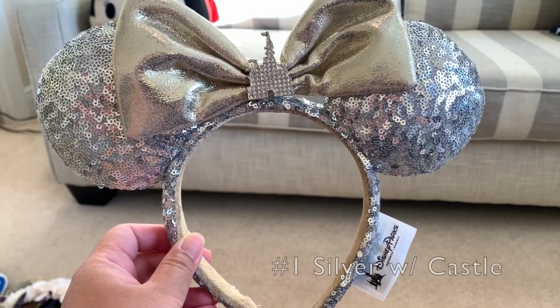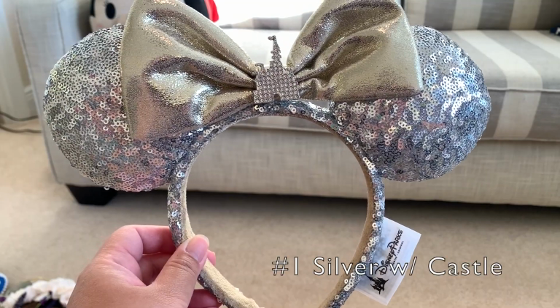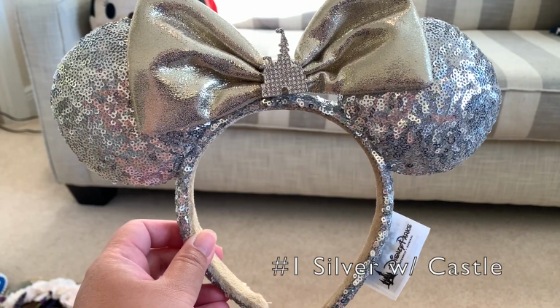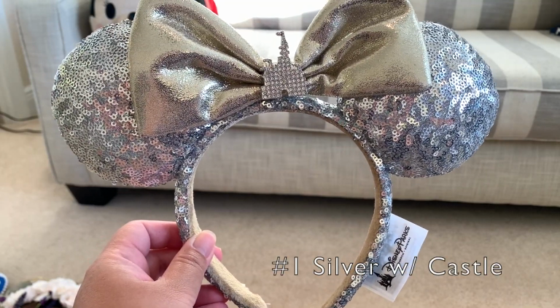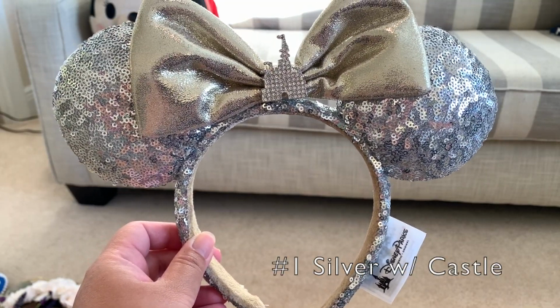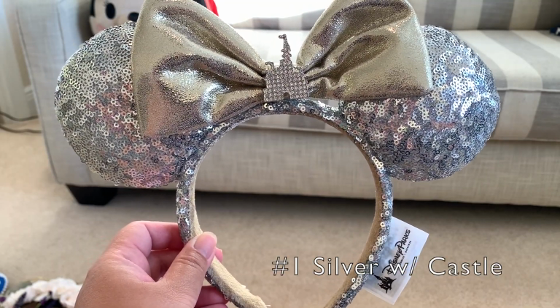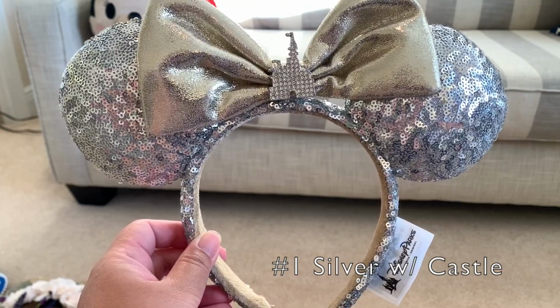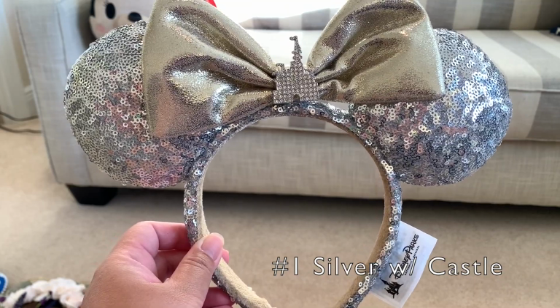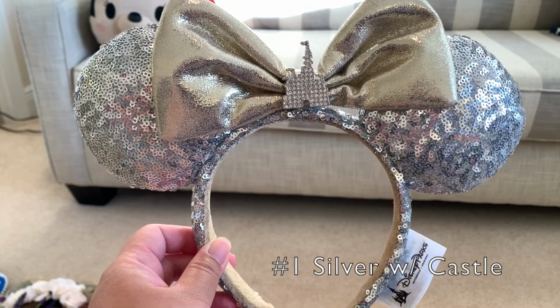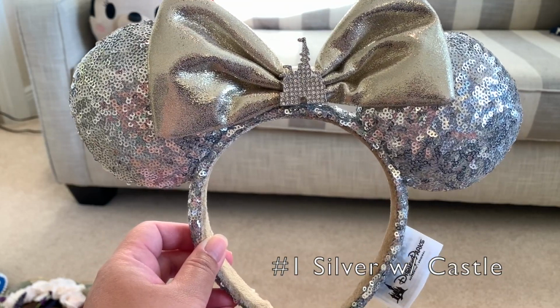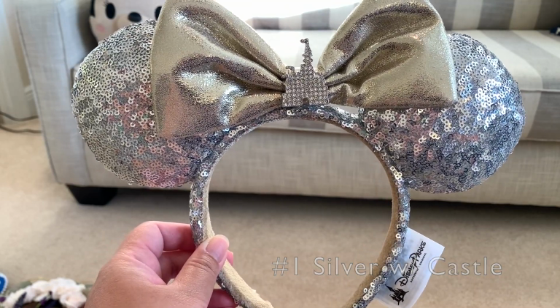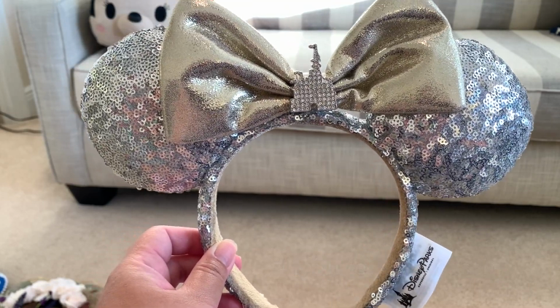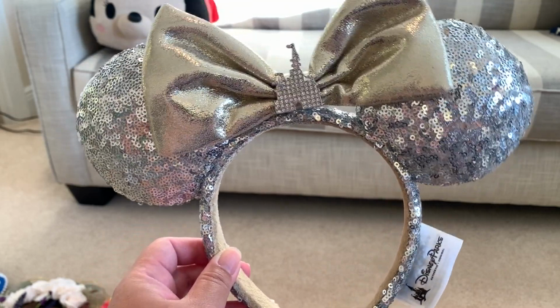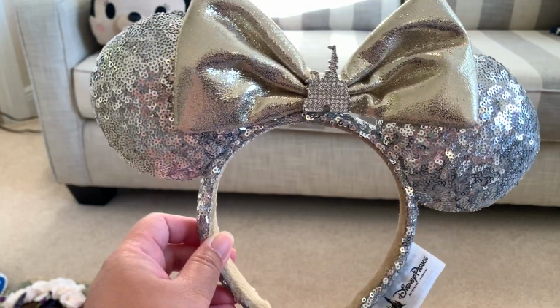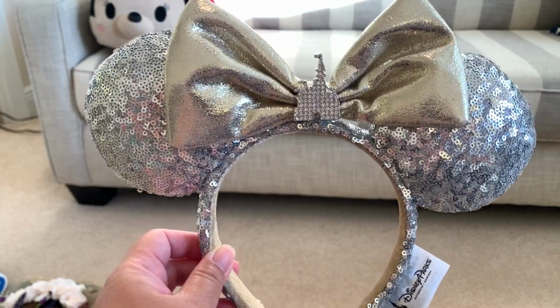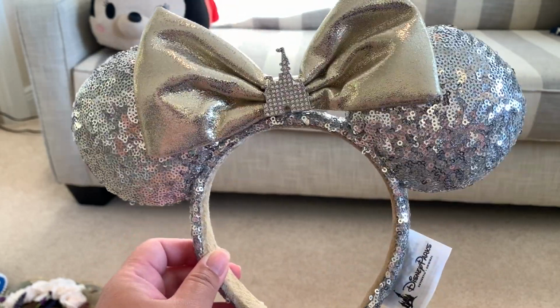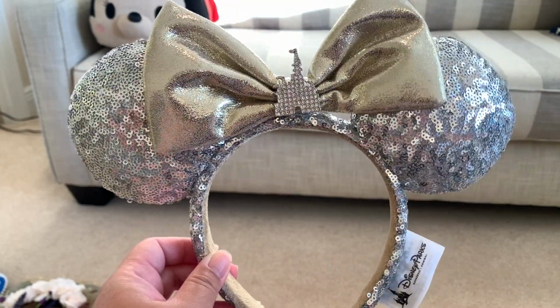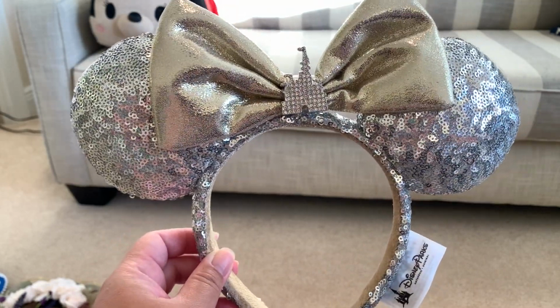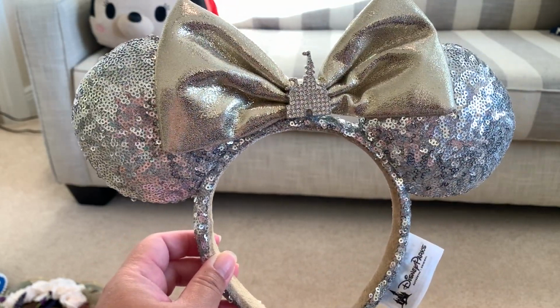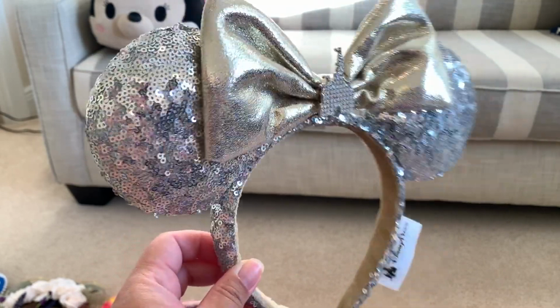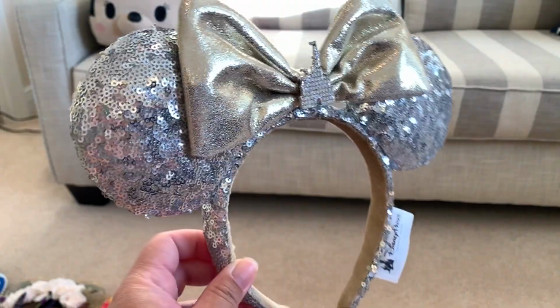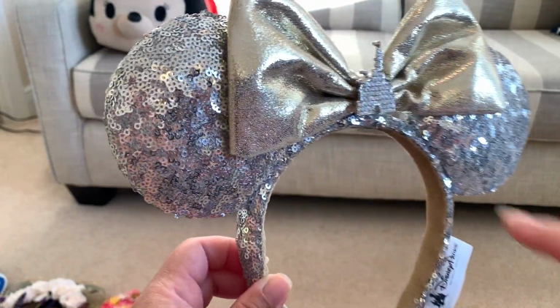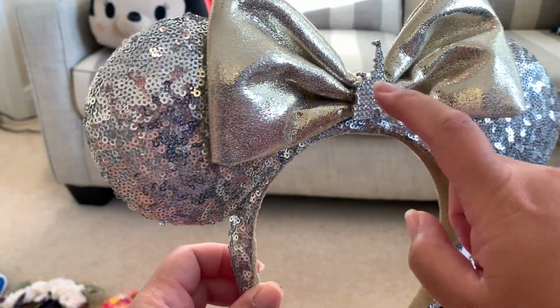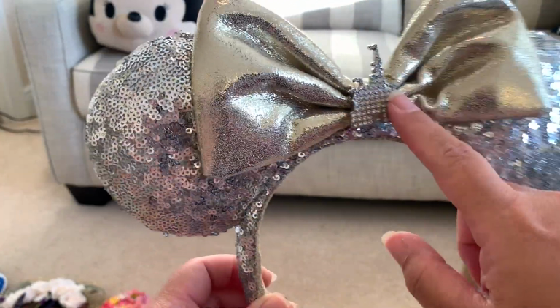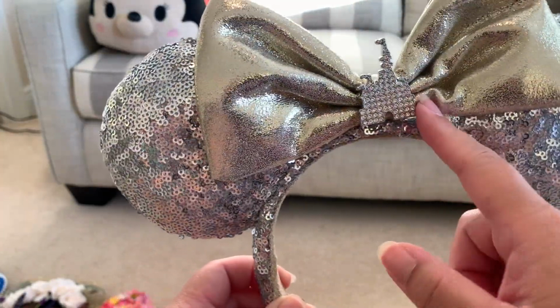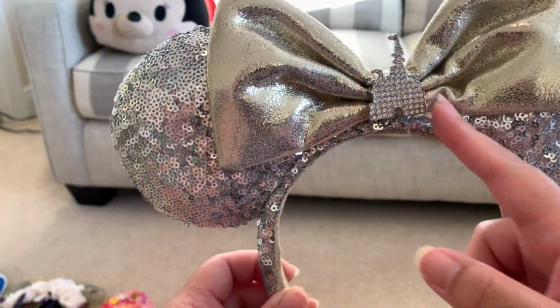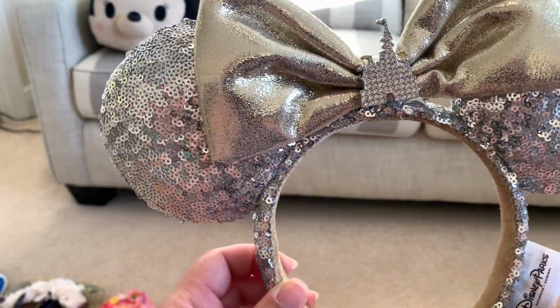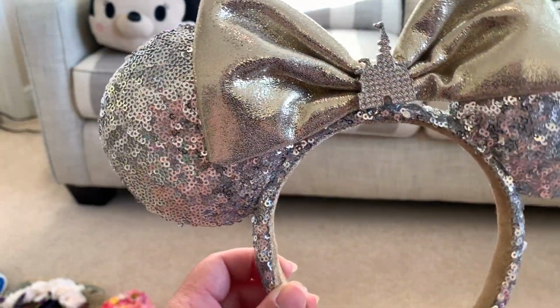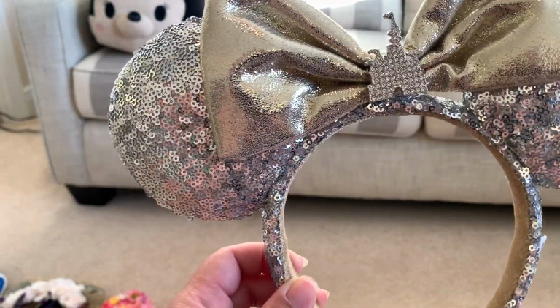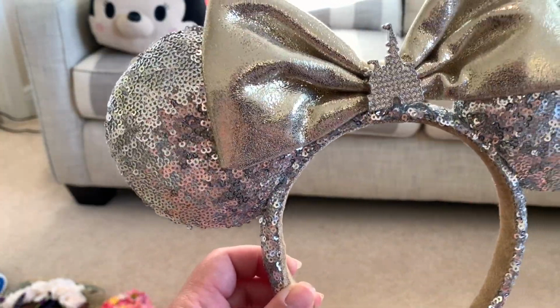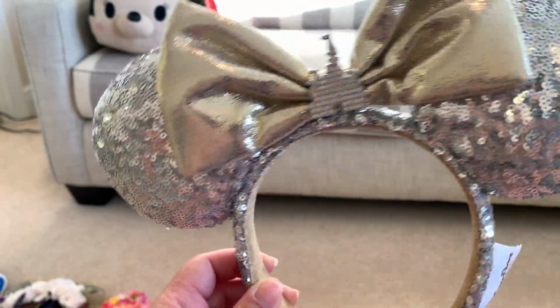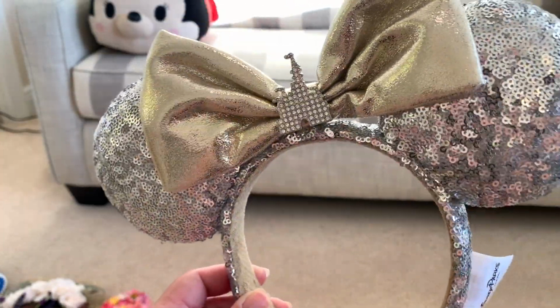First we have this sparkly silver mini ears with the faded golden bow and the castle made of this metal material, and it has some faux rhinestones on it.